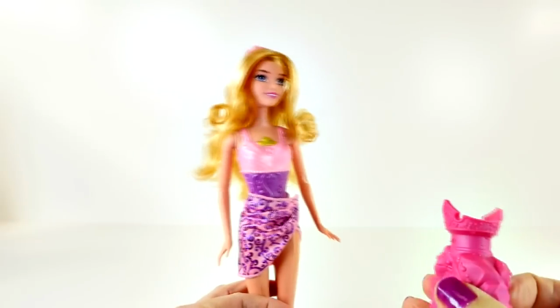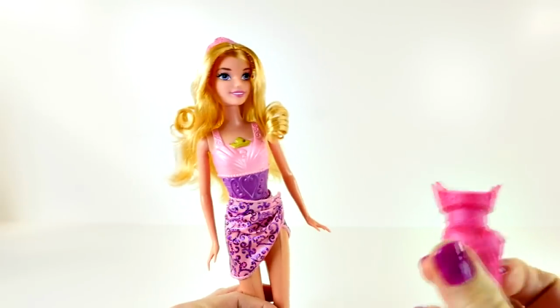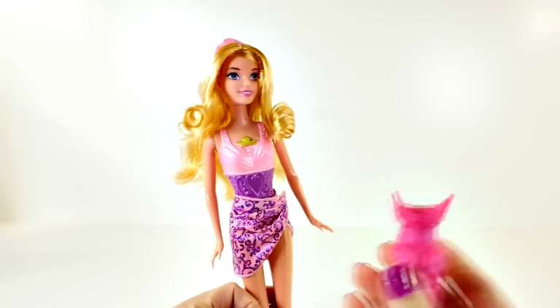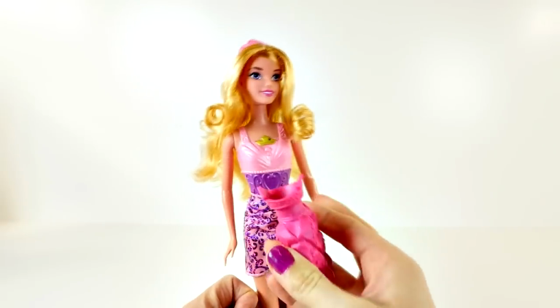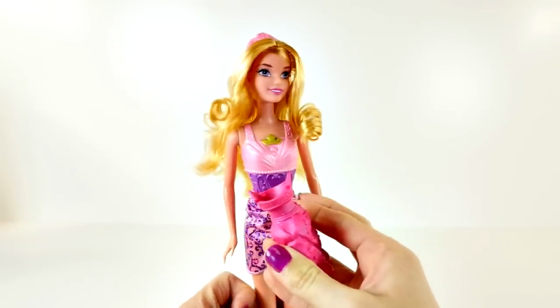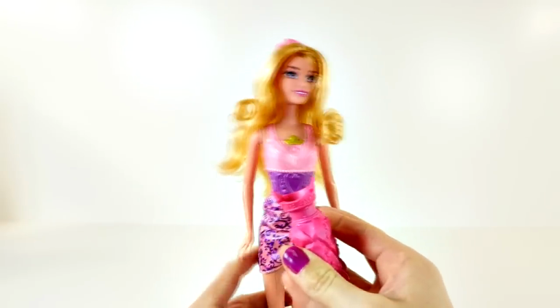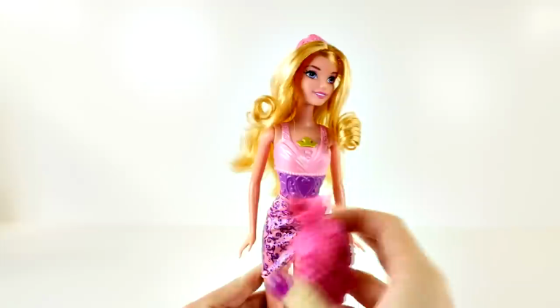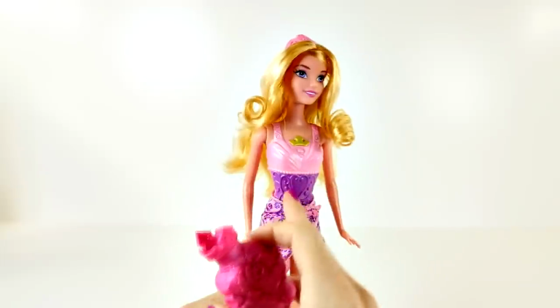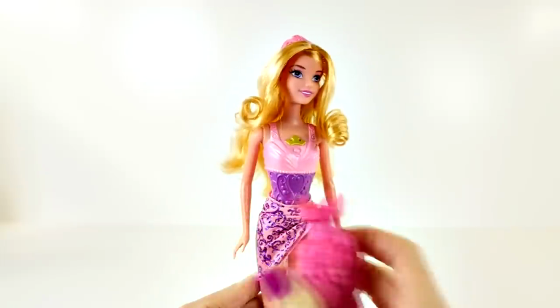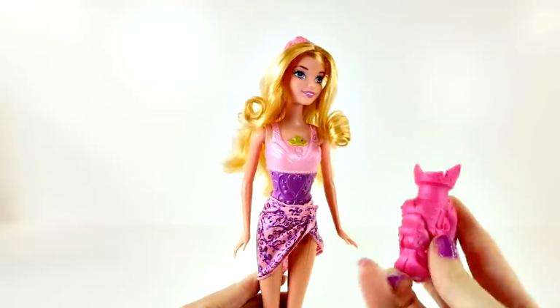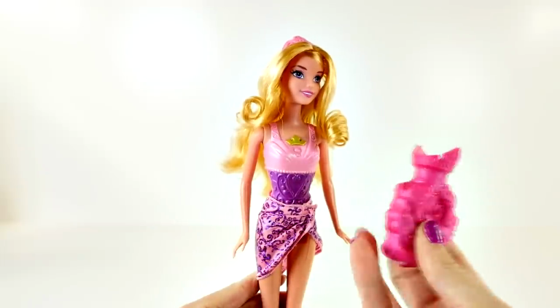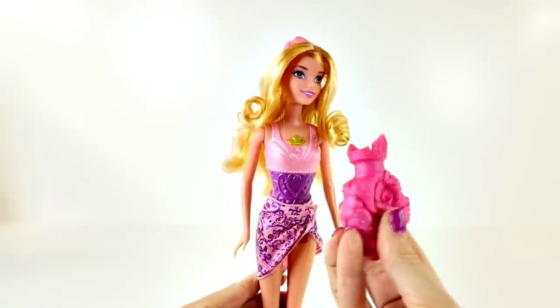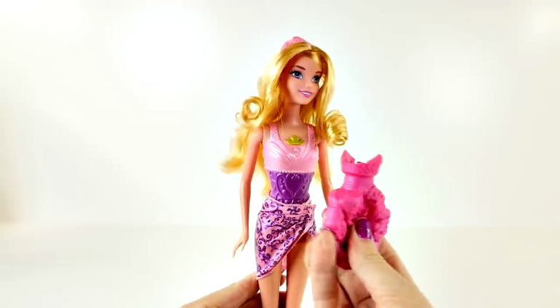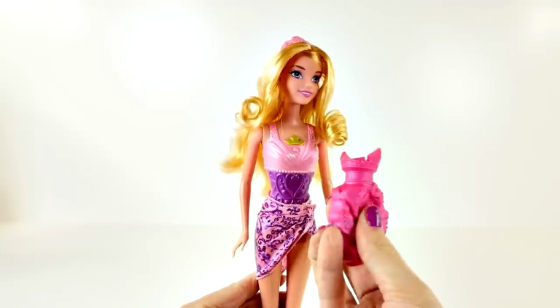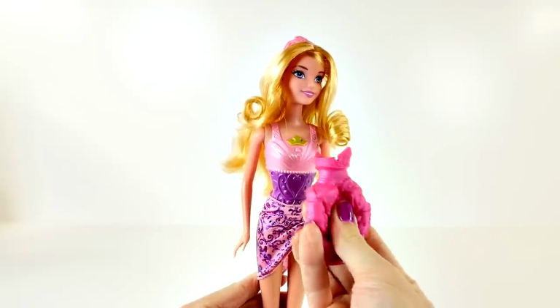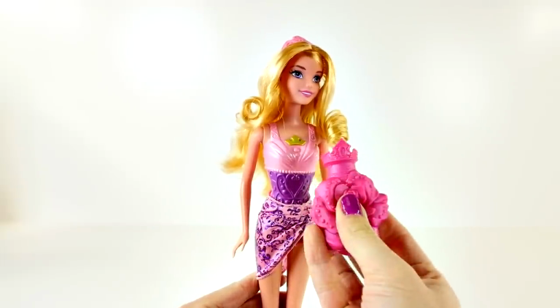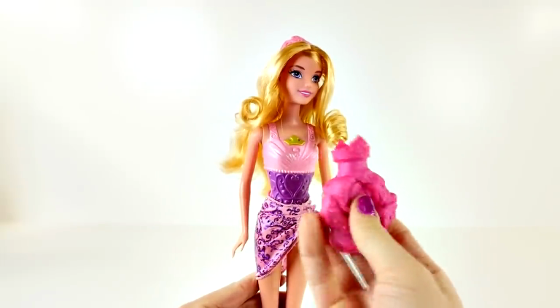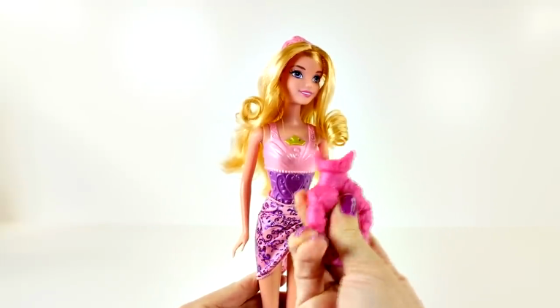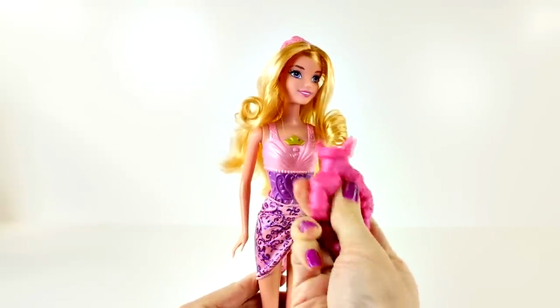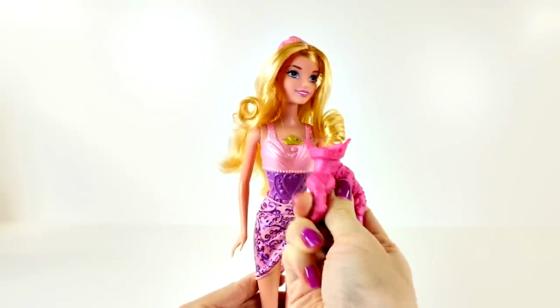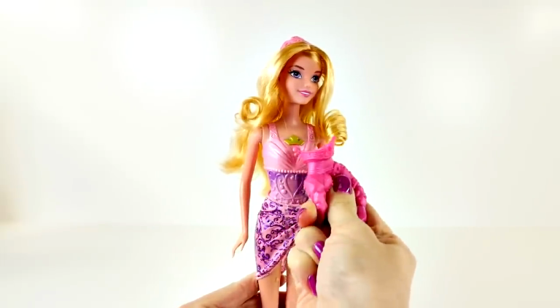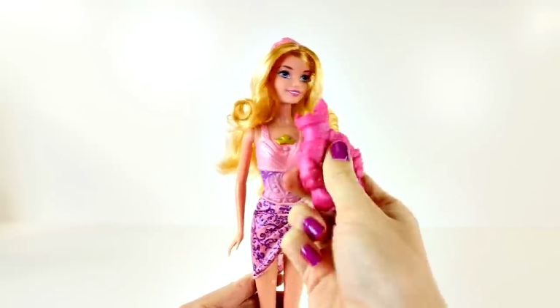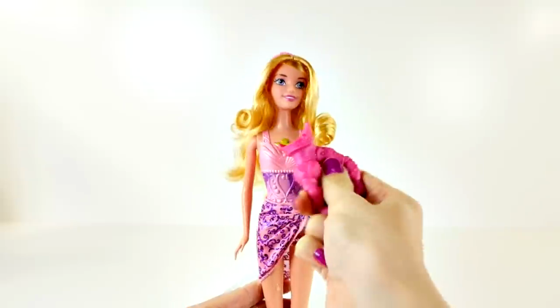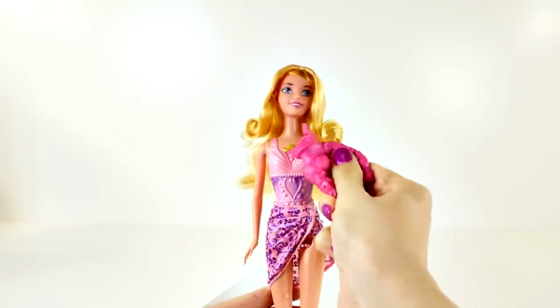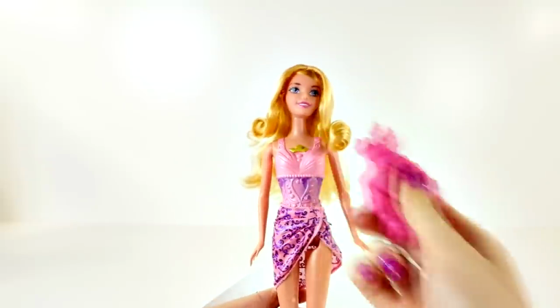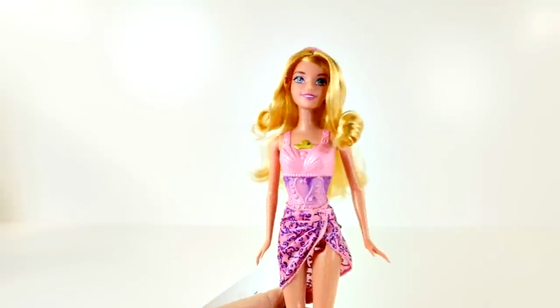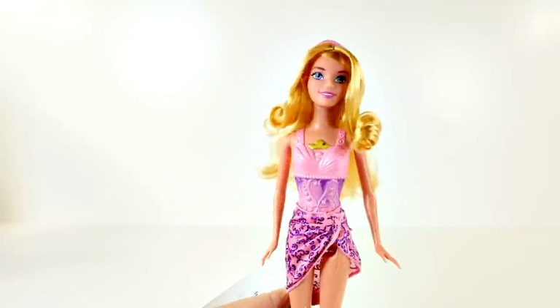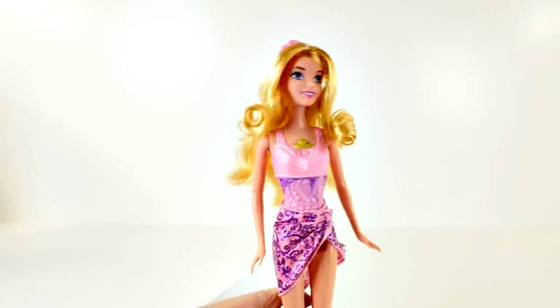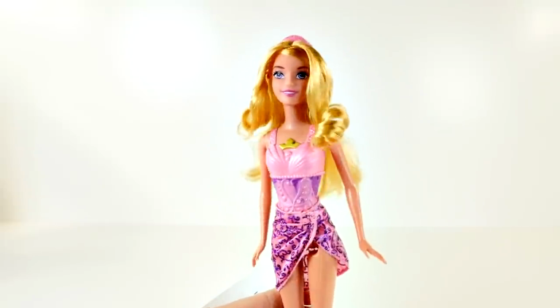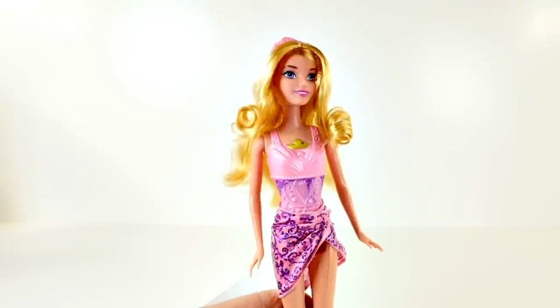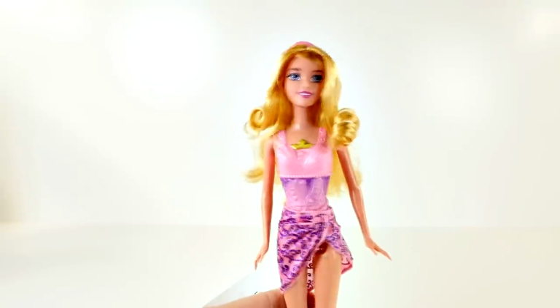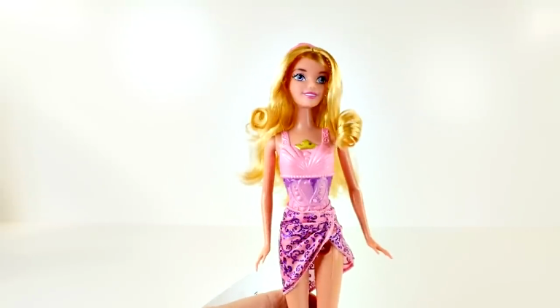I have some hot water here, so I'm going to go ahead and see how the color-changing feature works. It turns to pink!